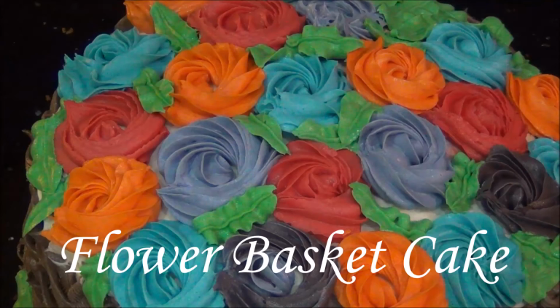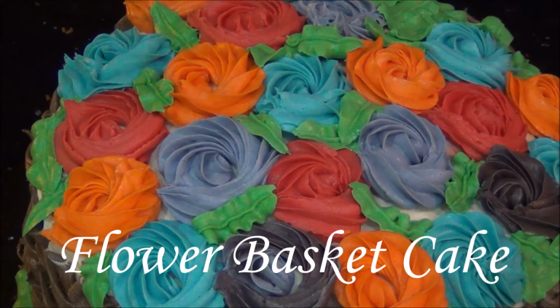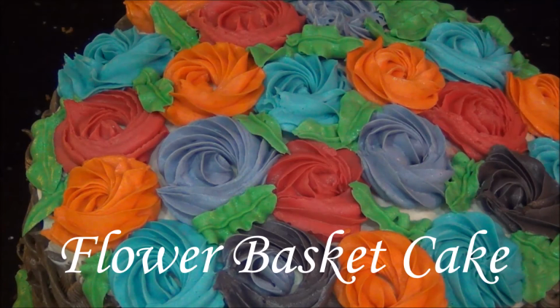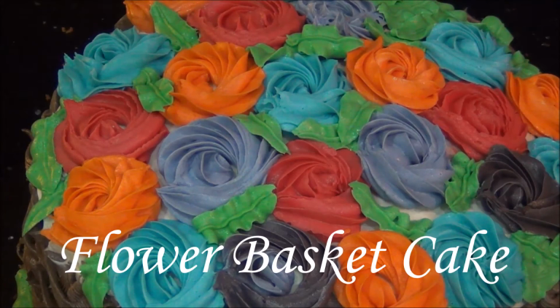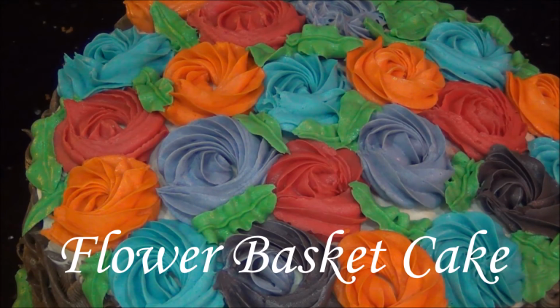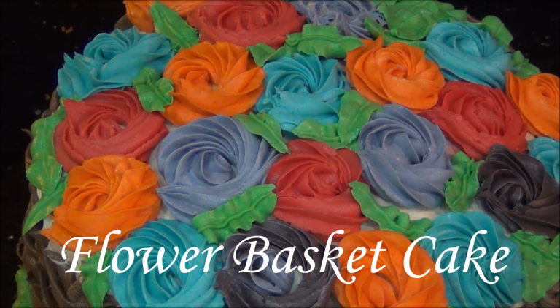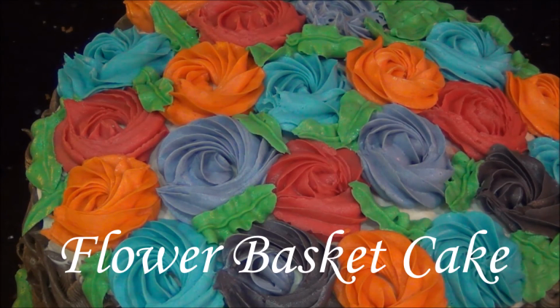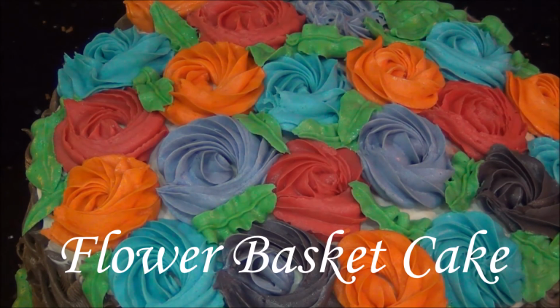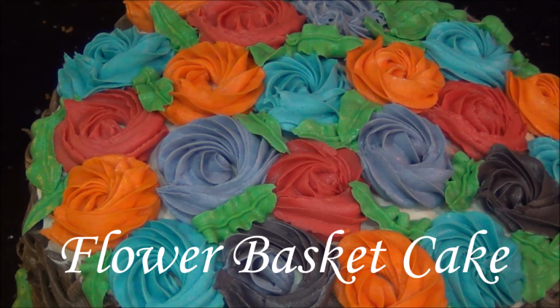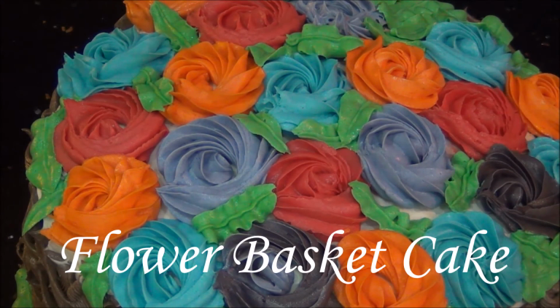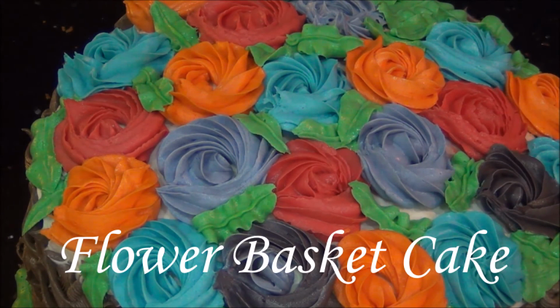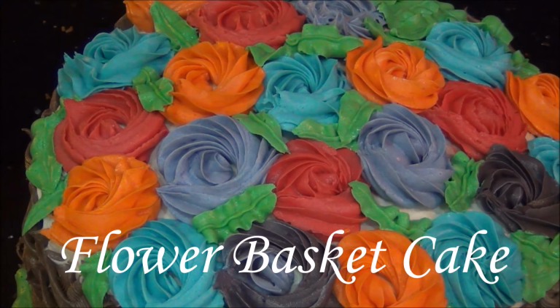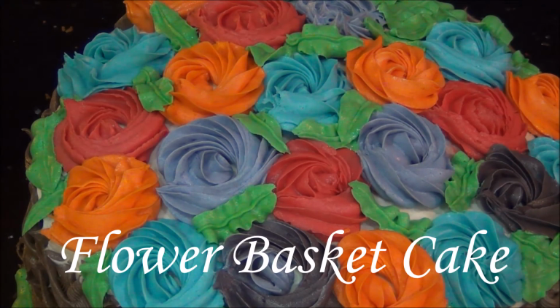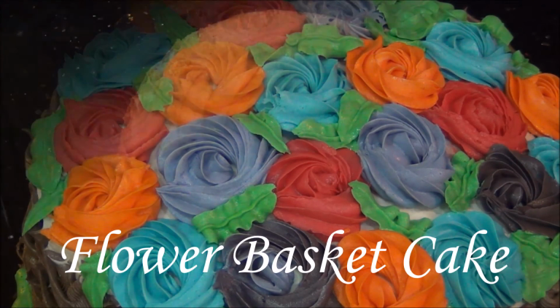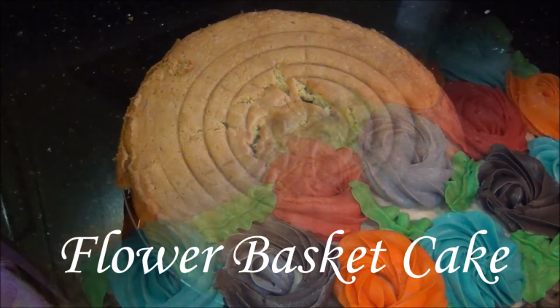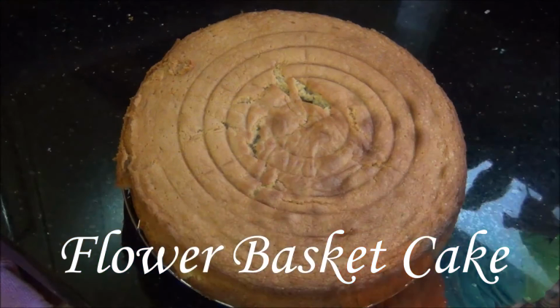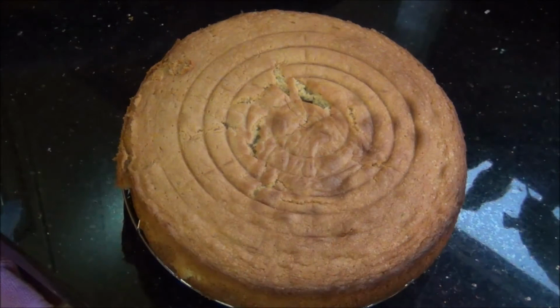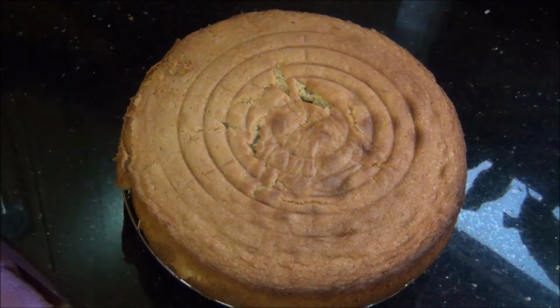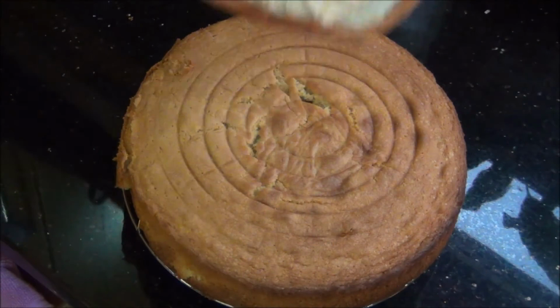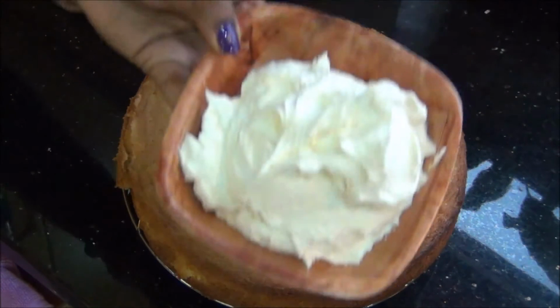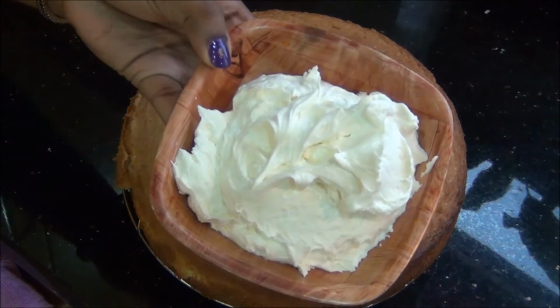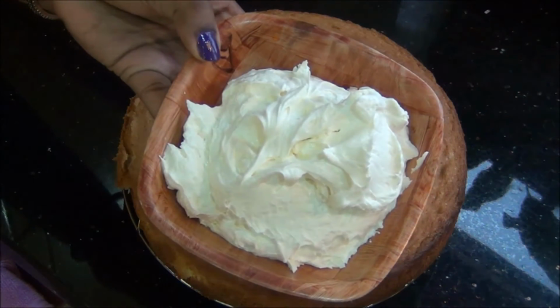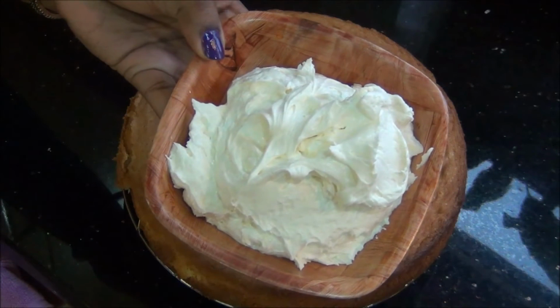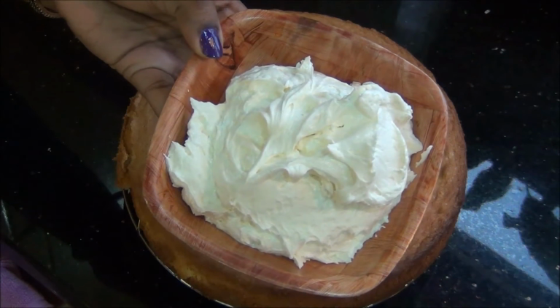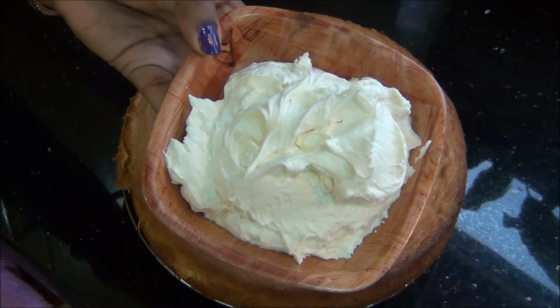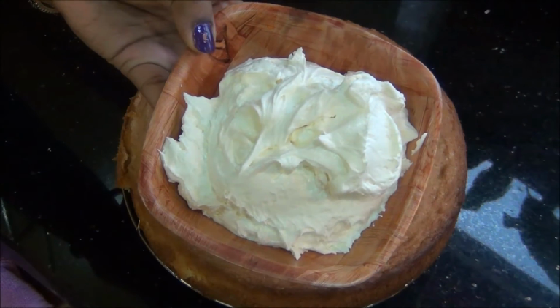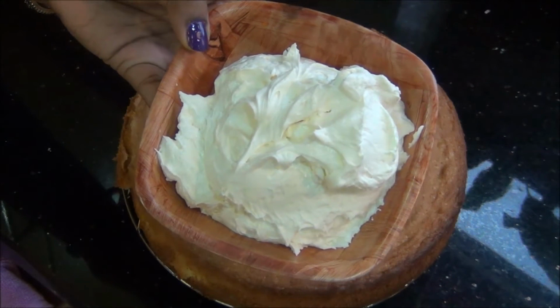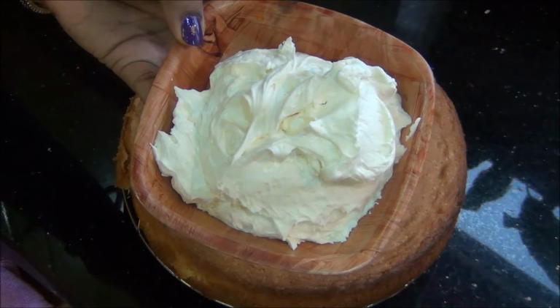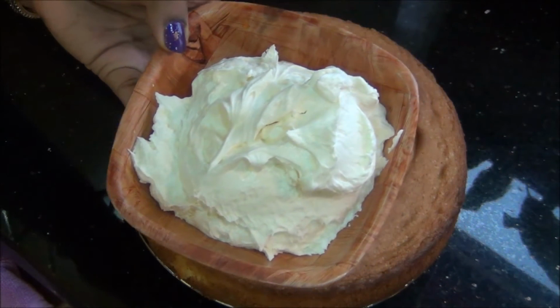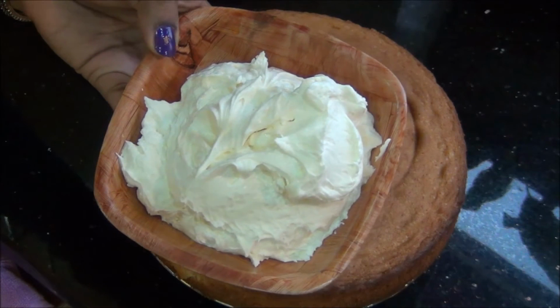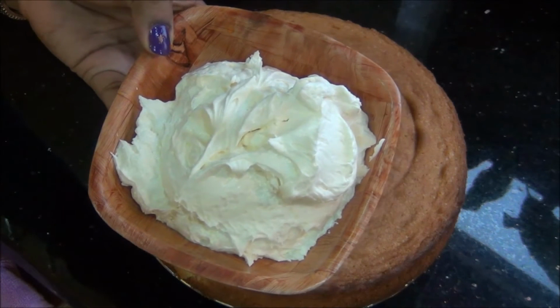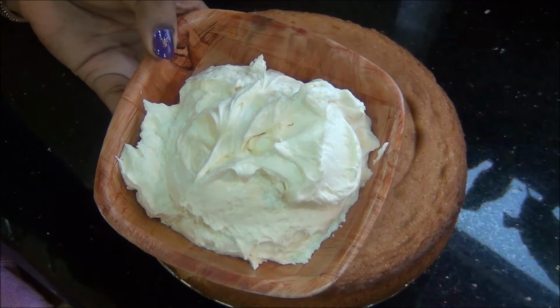Hello and welcome to Akshu's Kitchen. Today we will see how to prepare a flower basket cake. I have got a sponge cake ready and also some buttercream icing ready. The recipe for both you can find on the Akshu's Kitchen channel on YouTube.